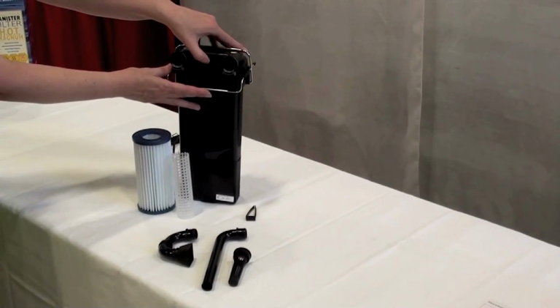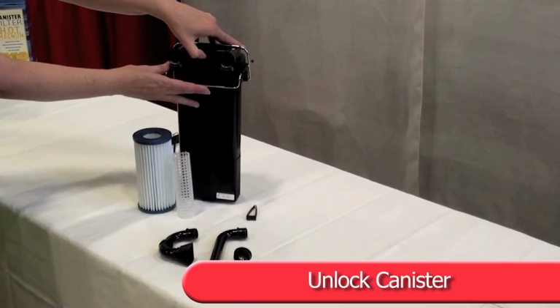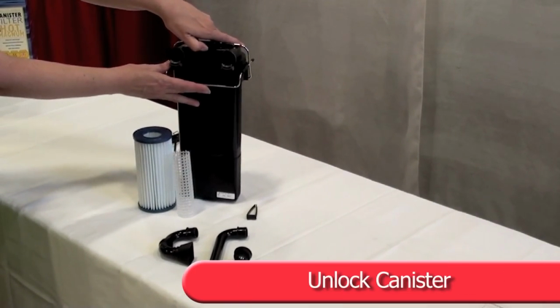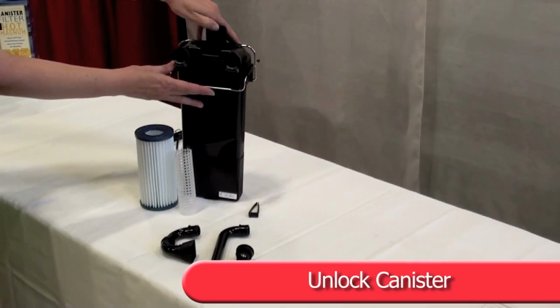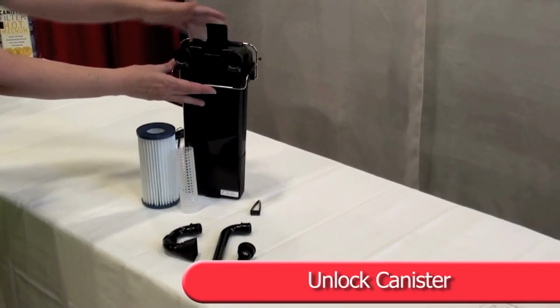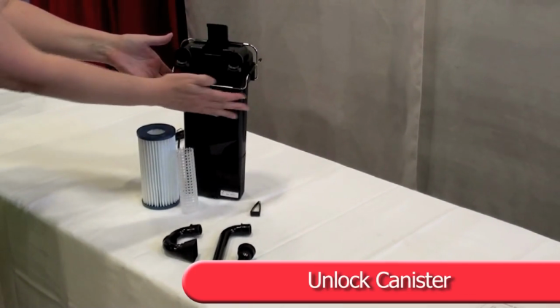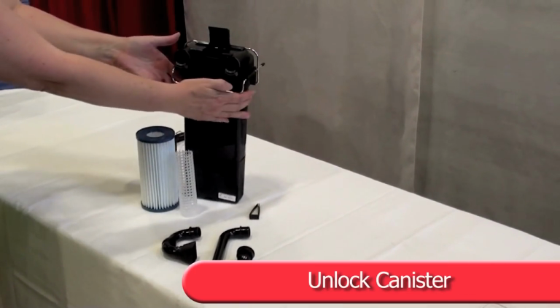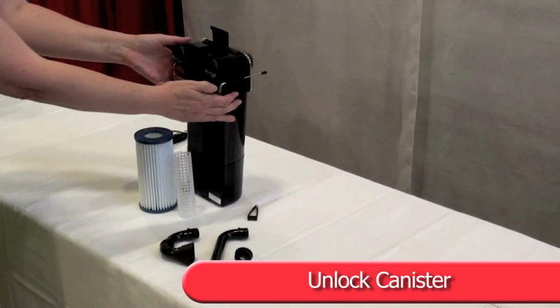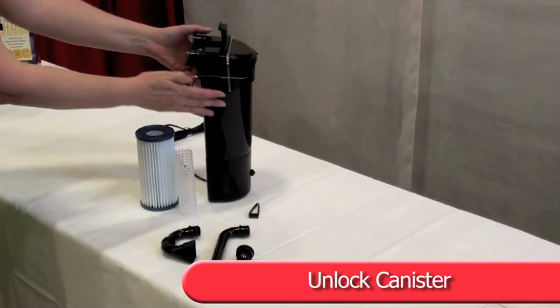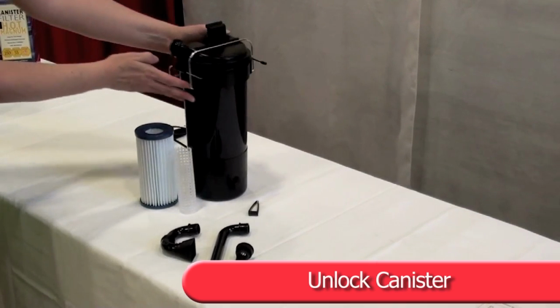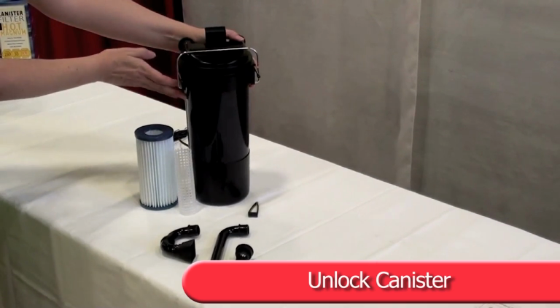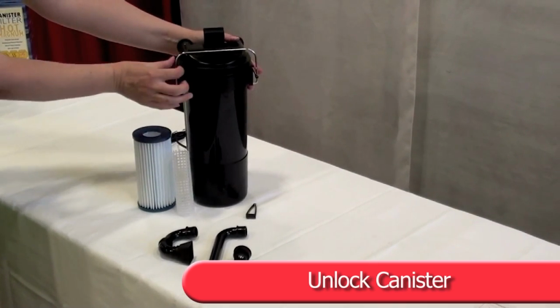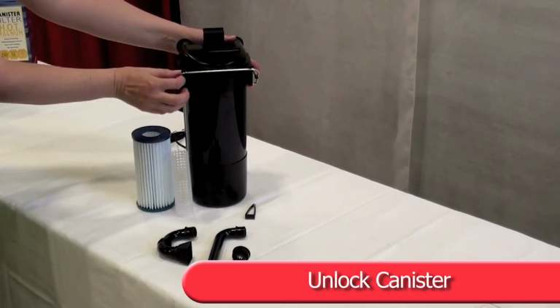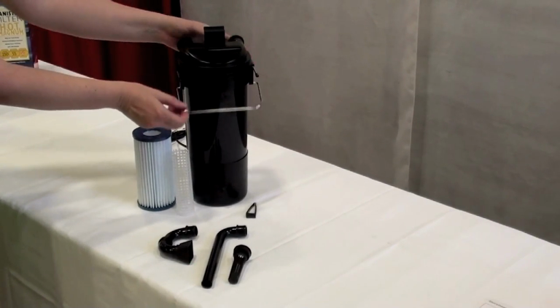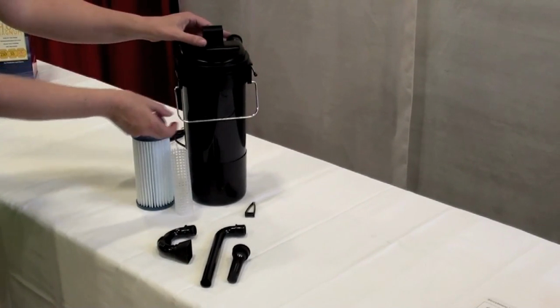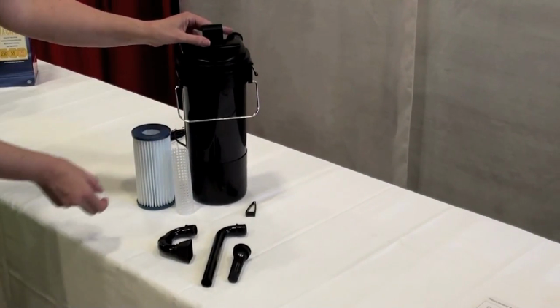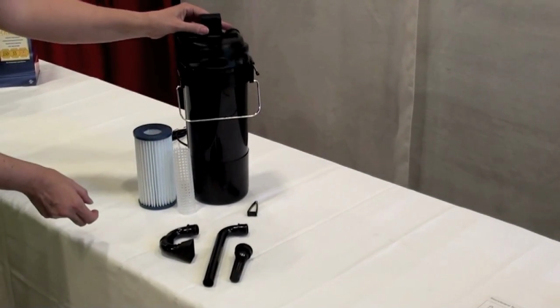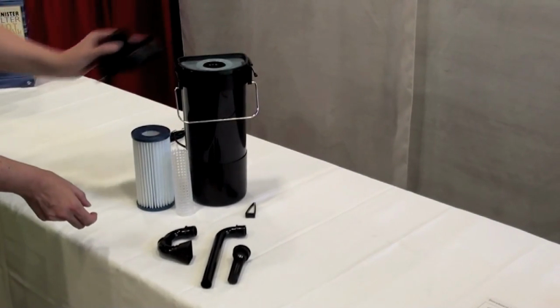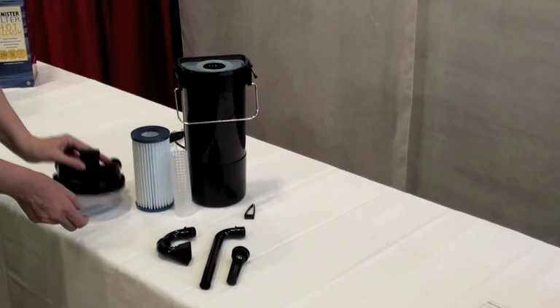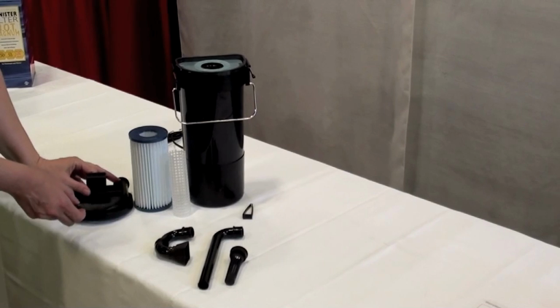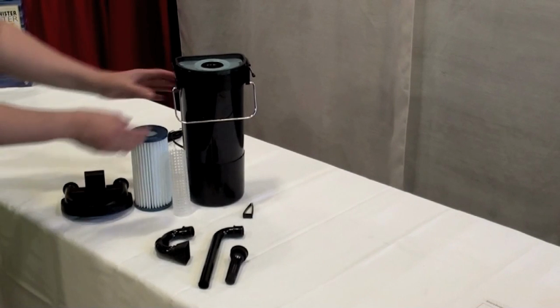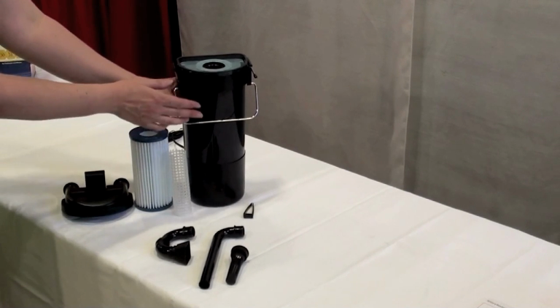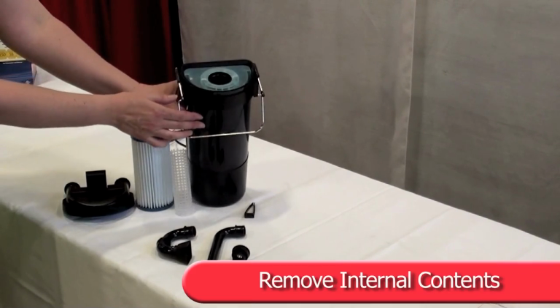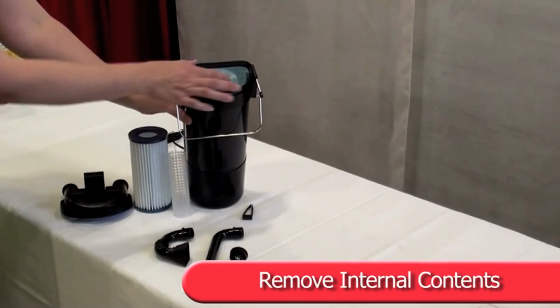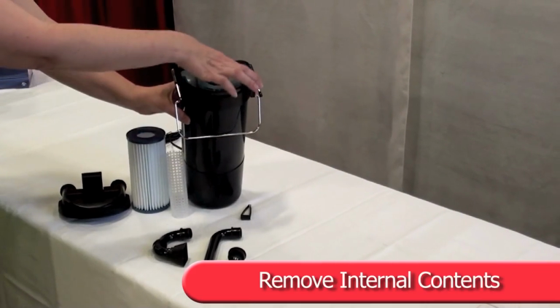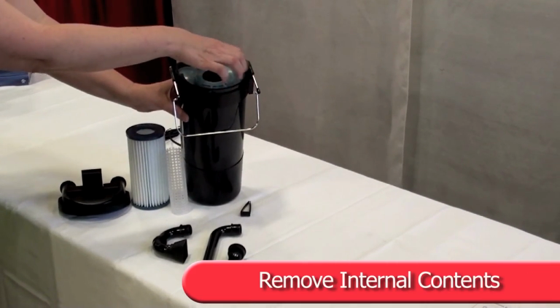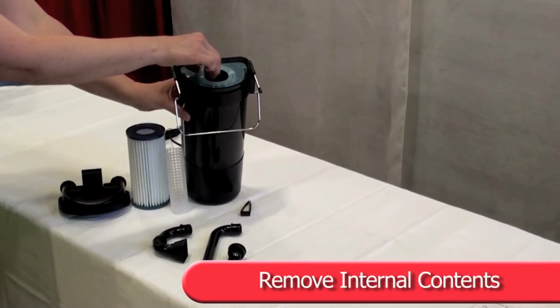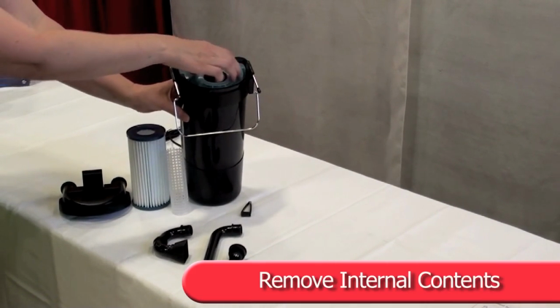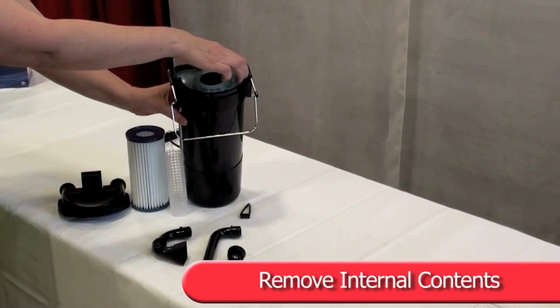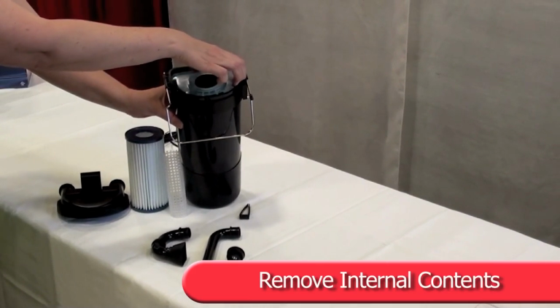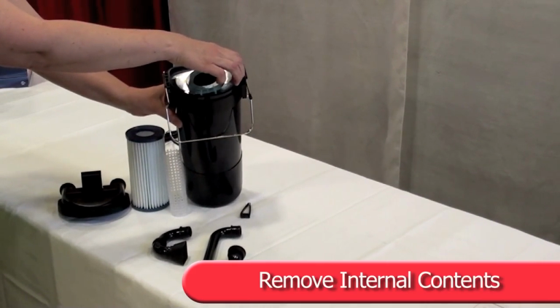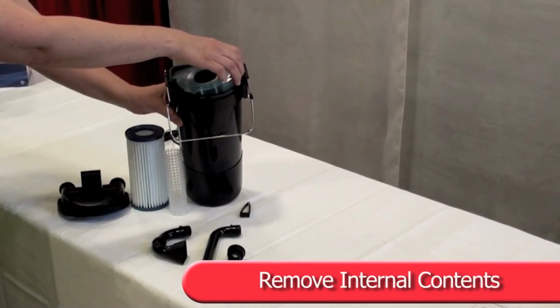Lift the cover lock. Swing the spring latch downward and remove the cover. Remove the internal flow diffuser, center exhaust tube, and carbon media container.